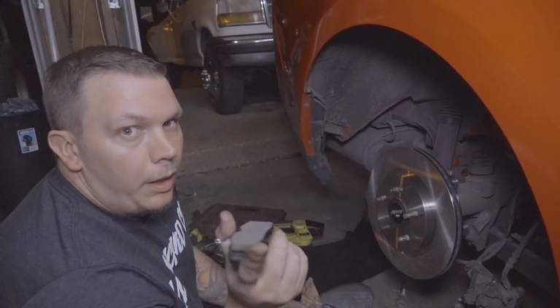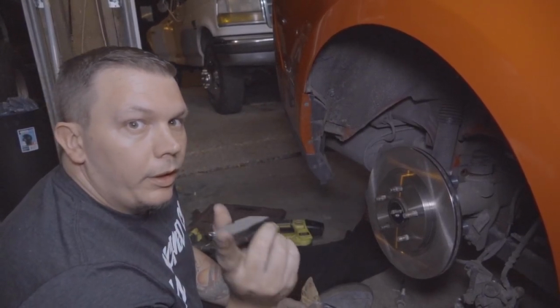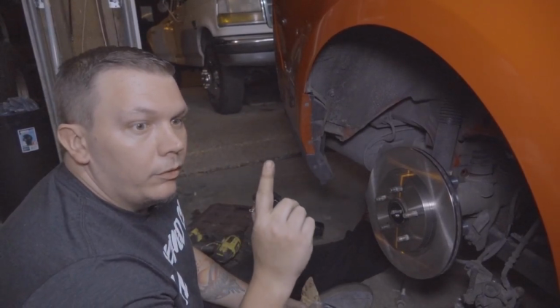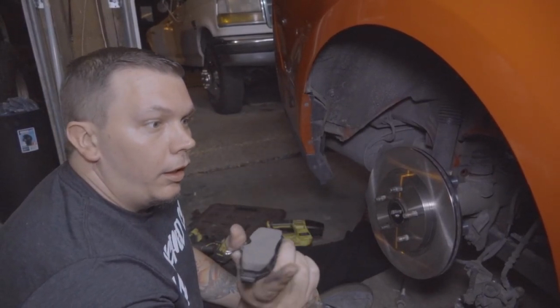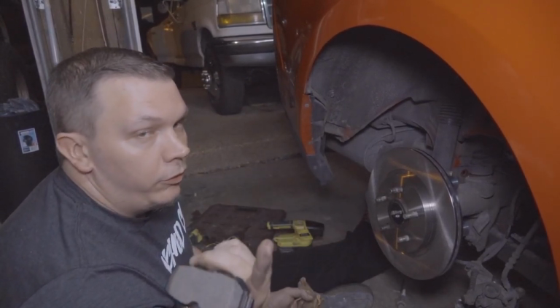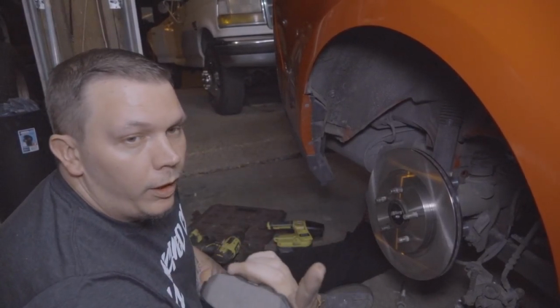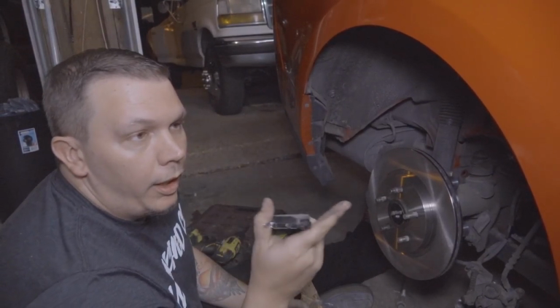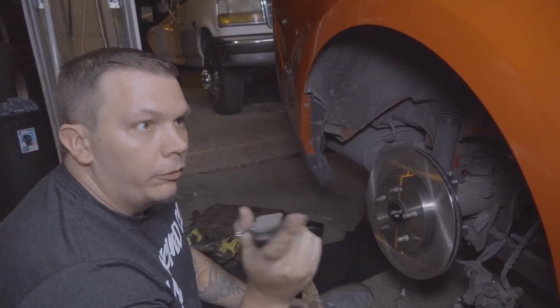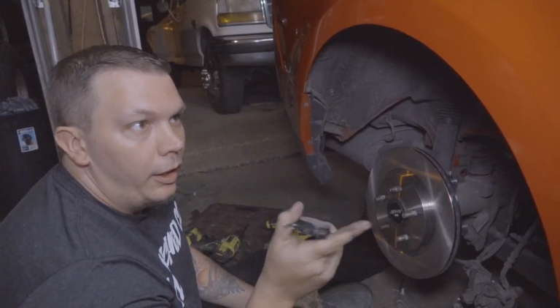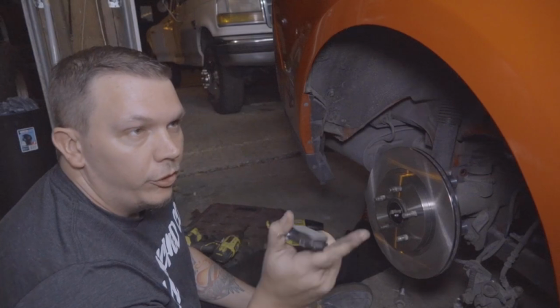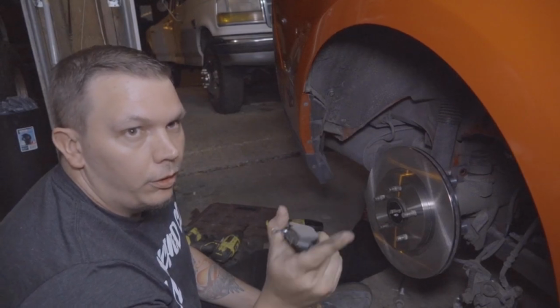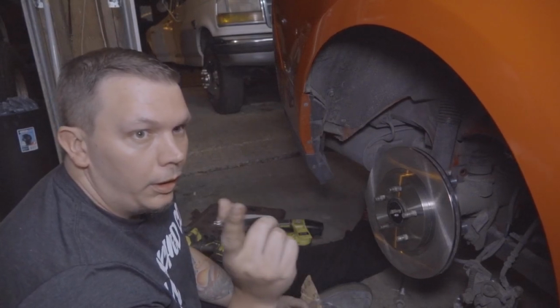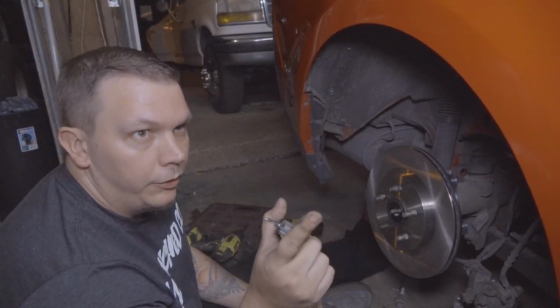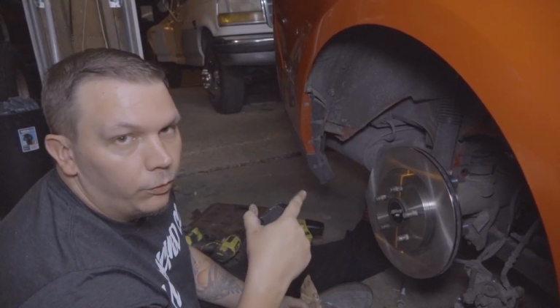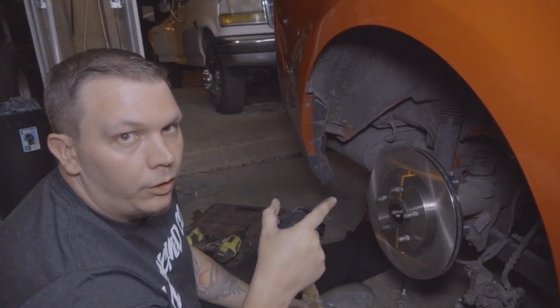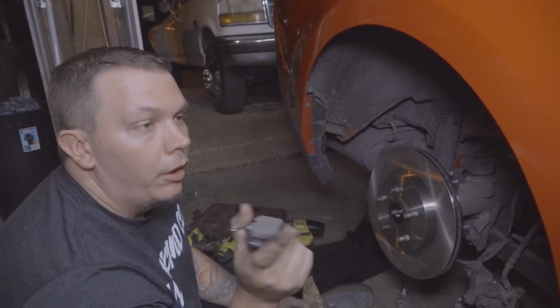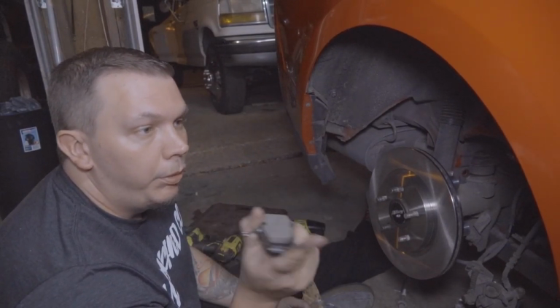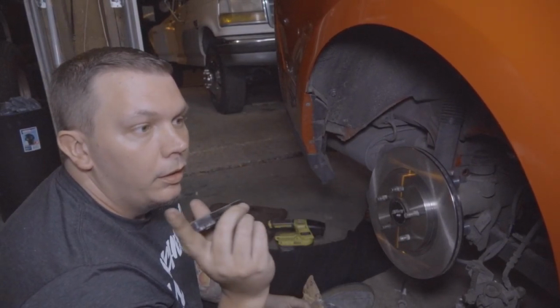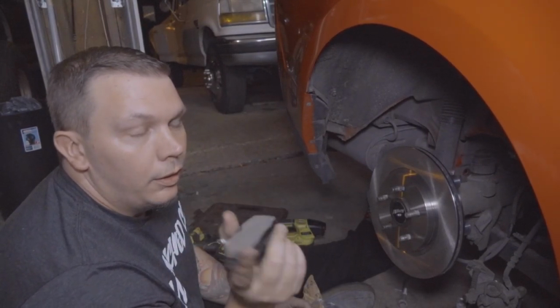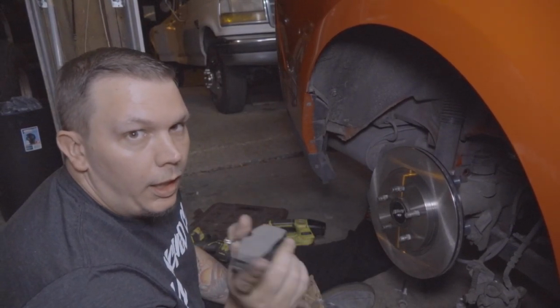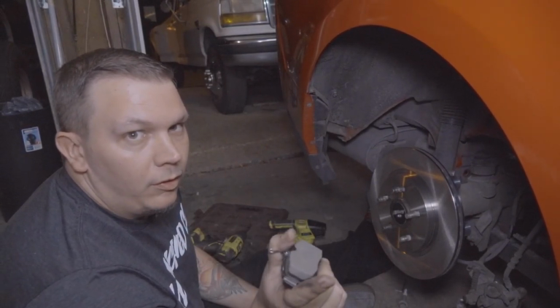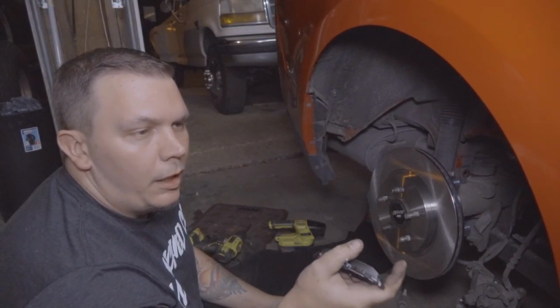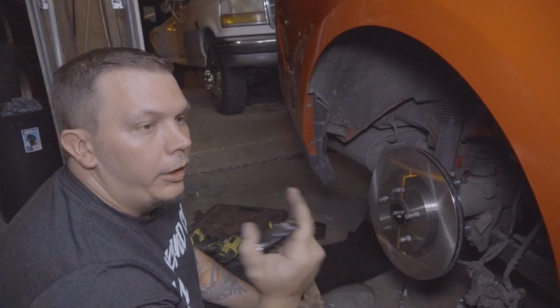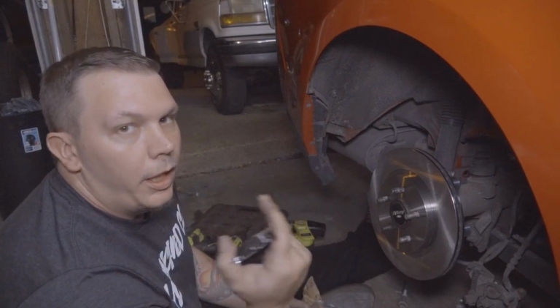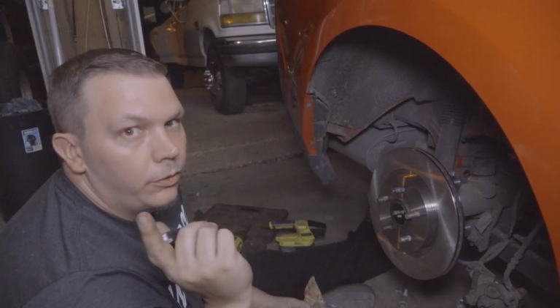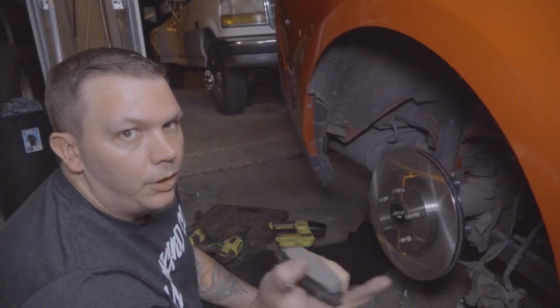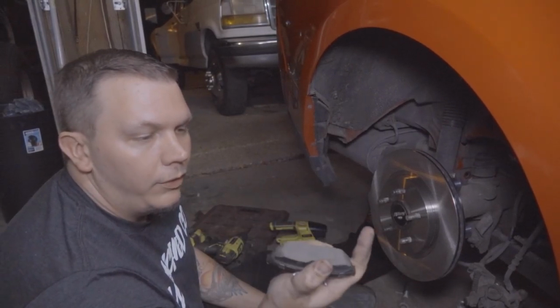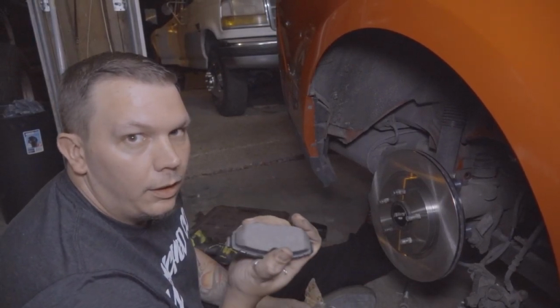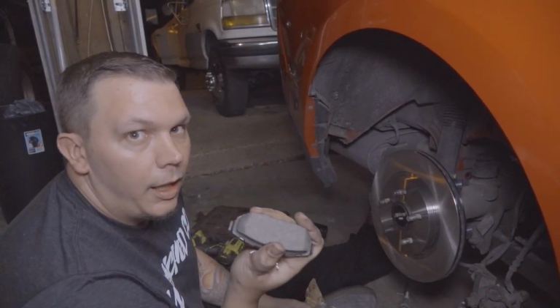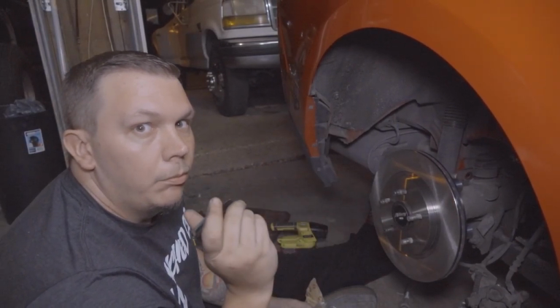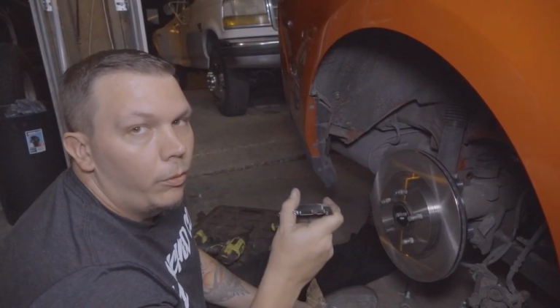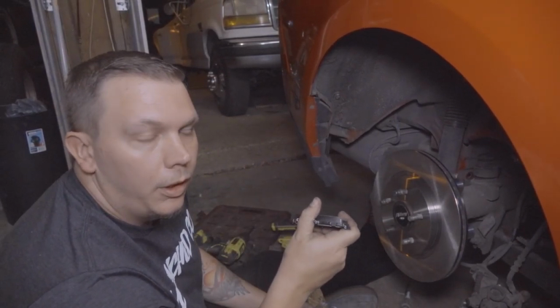My advice — this is just from what I've read and we'll find out in practical use once this is done — but if you can find semi-metallic pads for your hydro e-brake side, go with those so you don't have to heat the hell out of them before they want to grab.